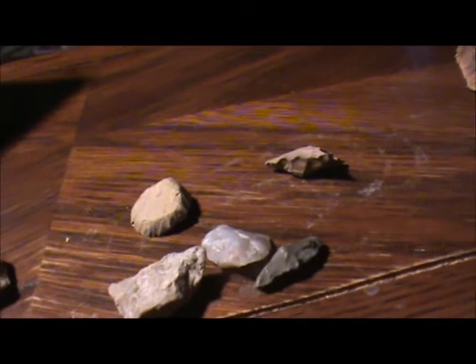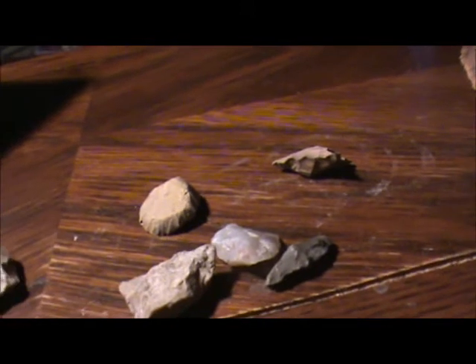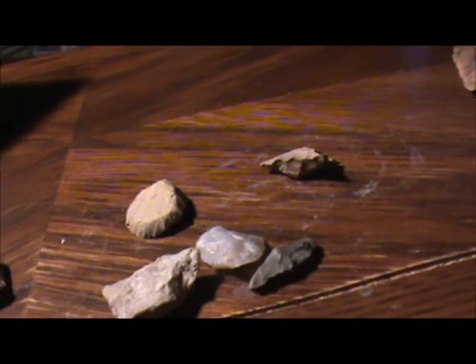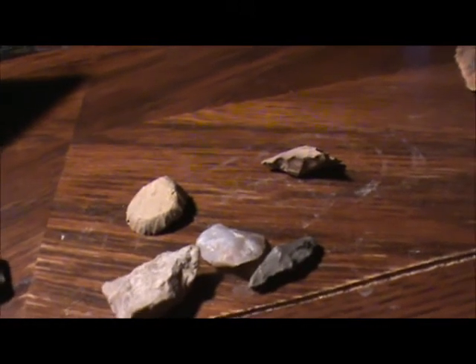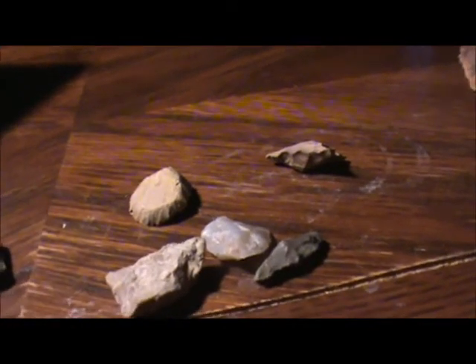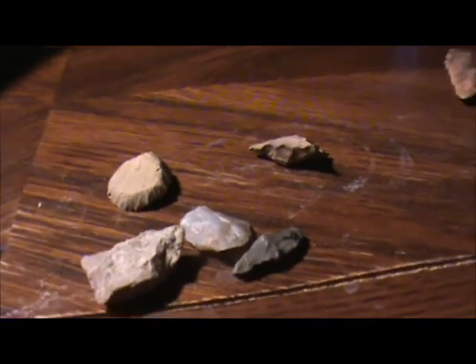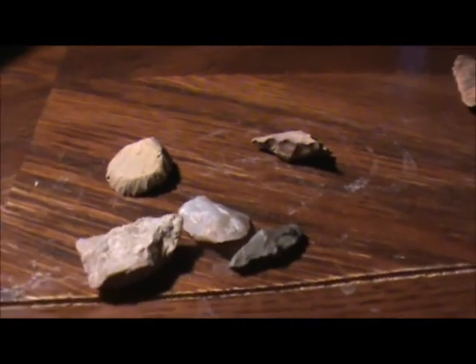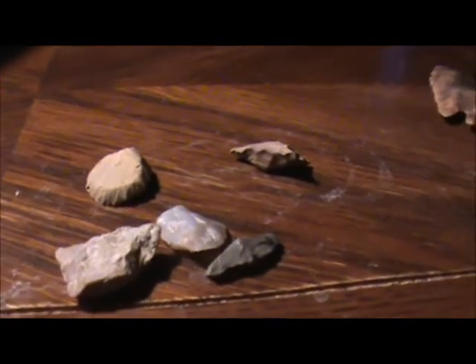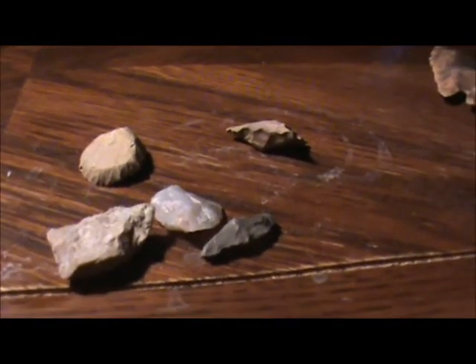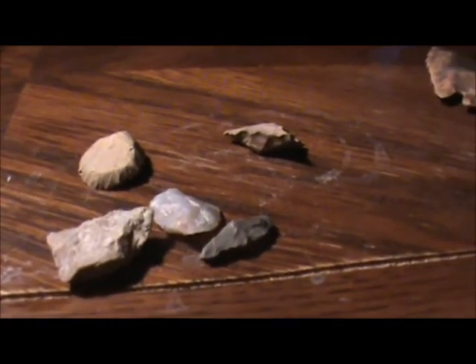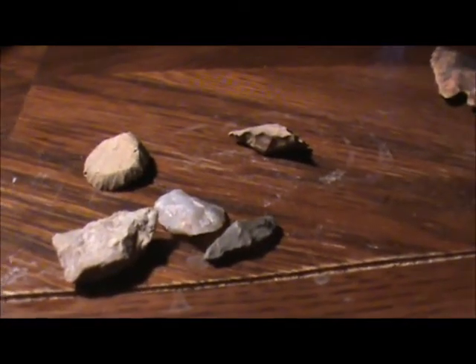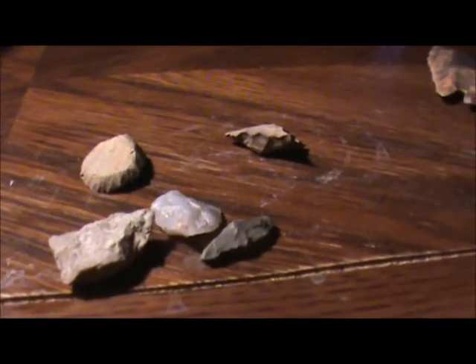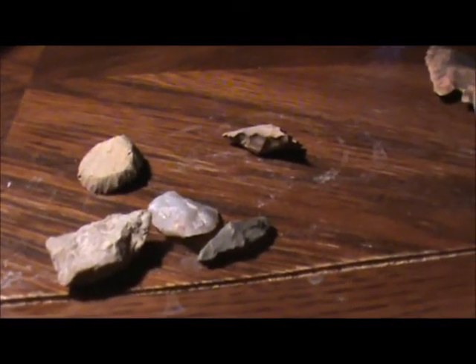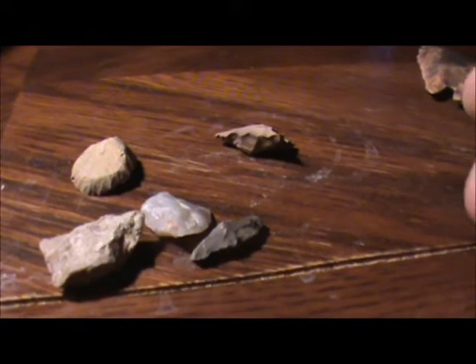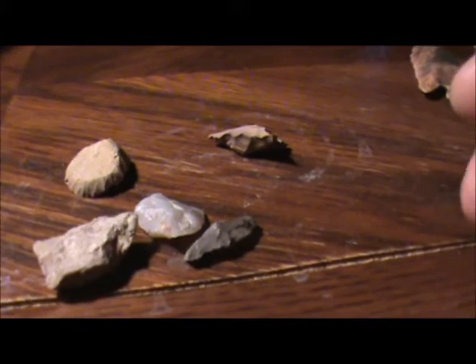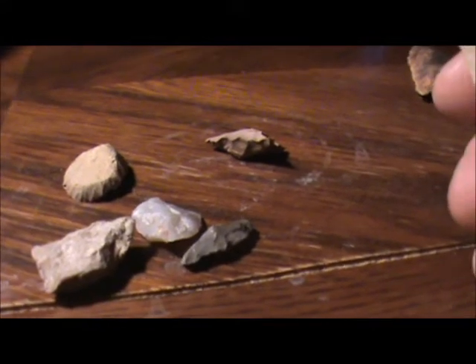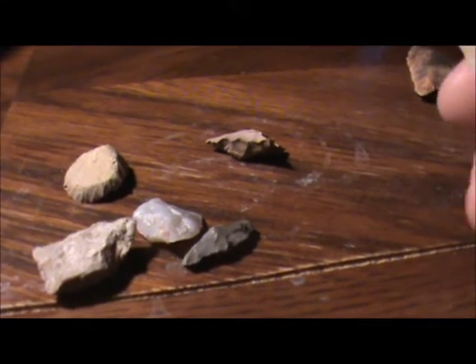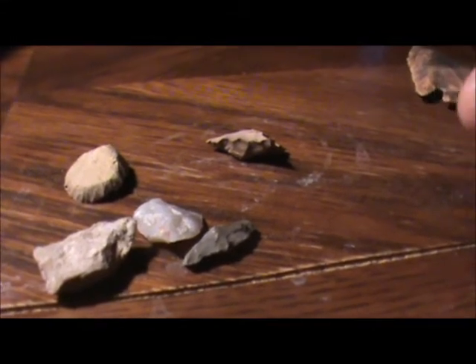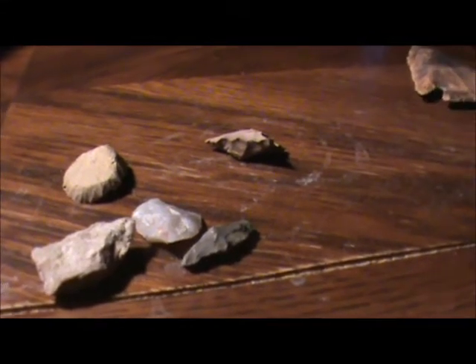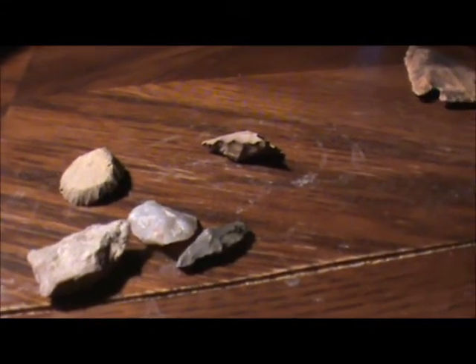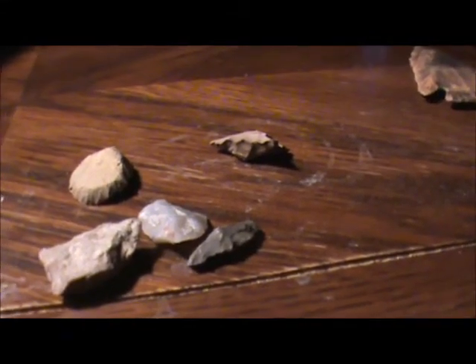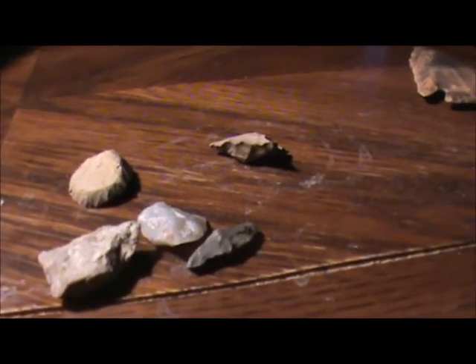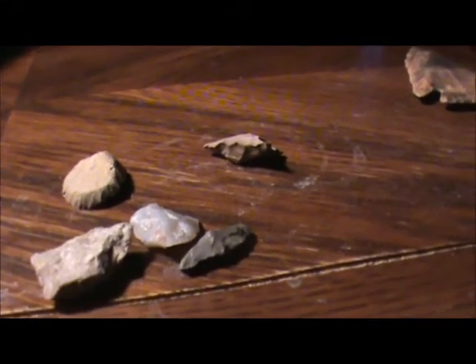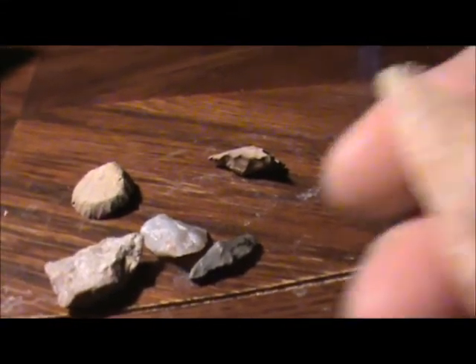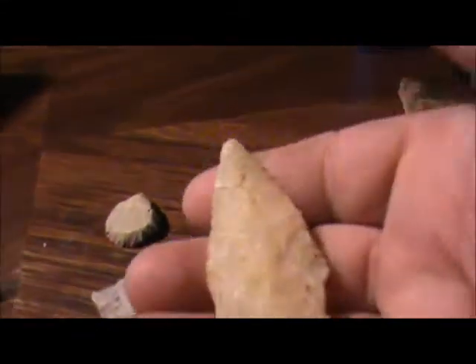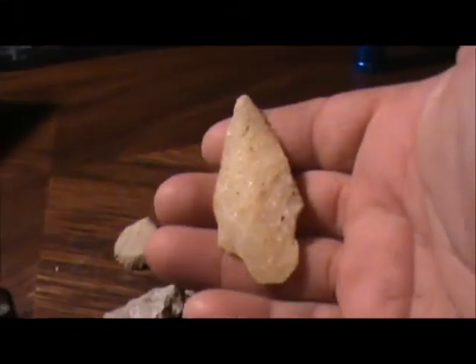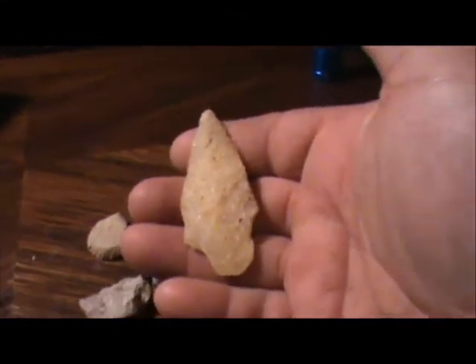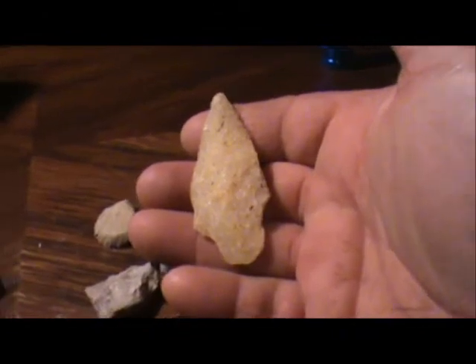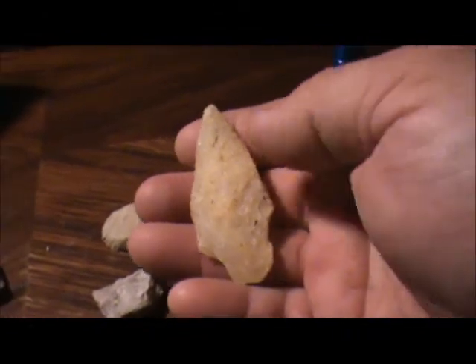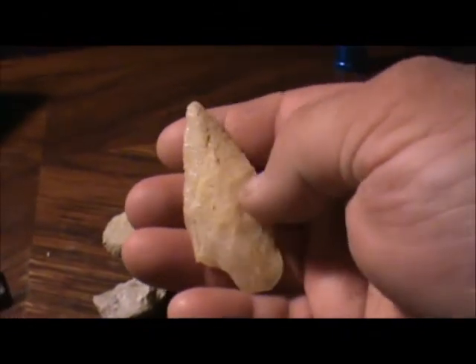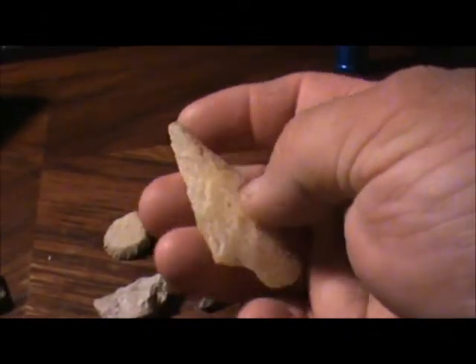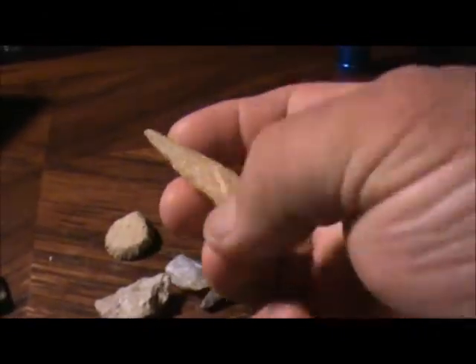Had to go to Talladega the other day, and on the way back there's an old cemetery I stop at sometimes and look around. There's an Indian site there, and over the years I've found a couple of arrowheads there. I got this big quartz point there.